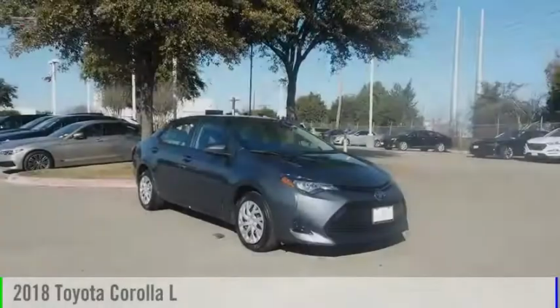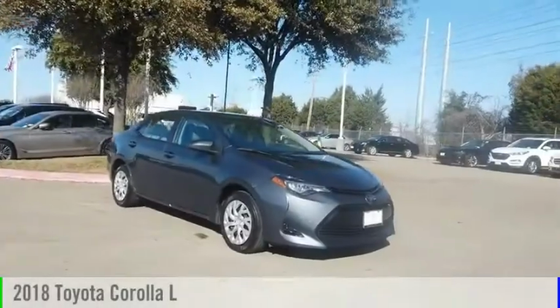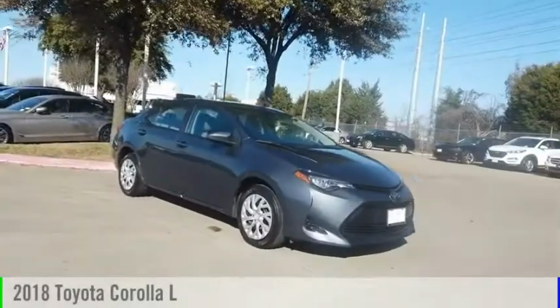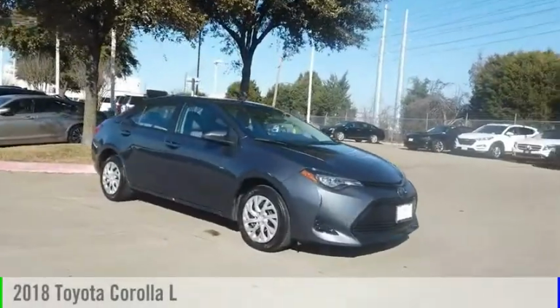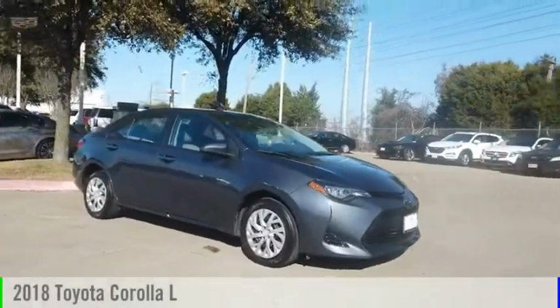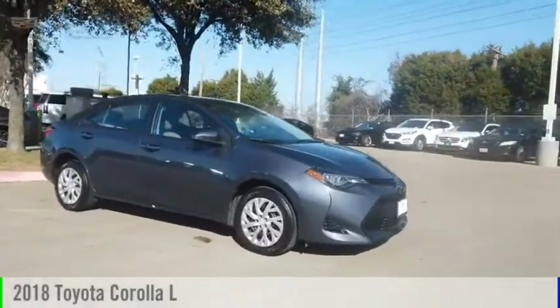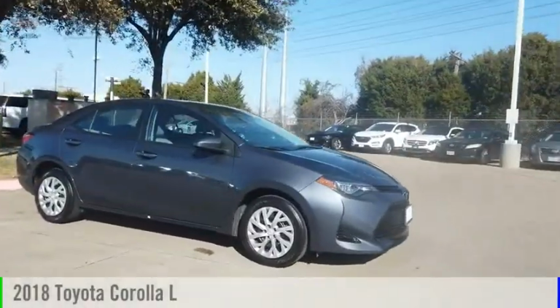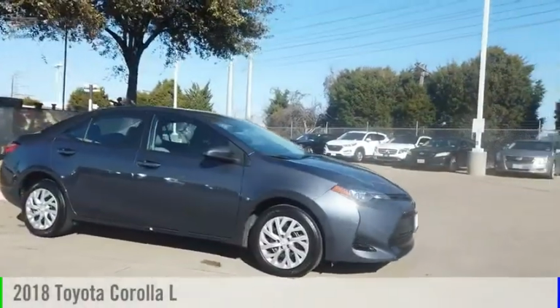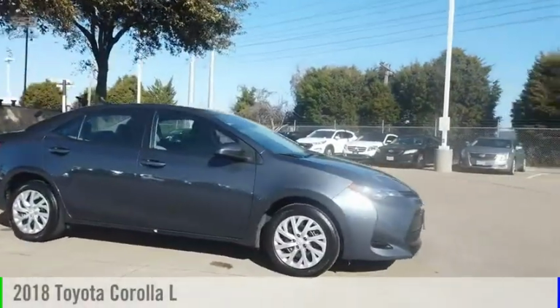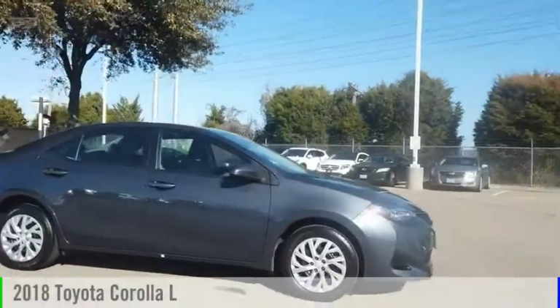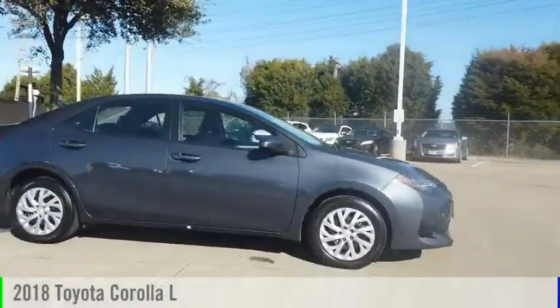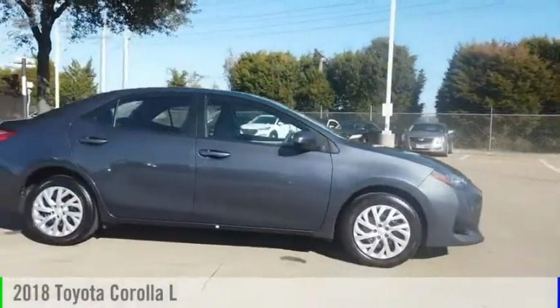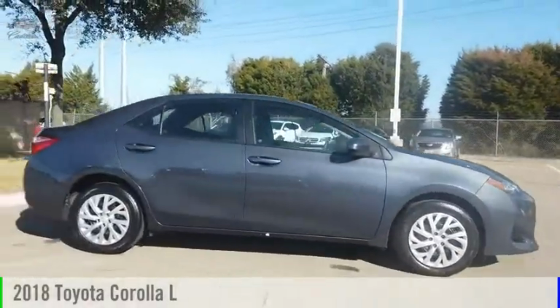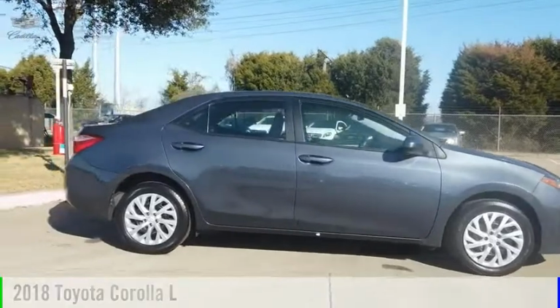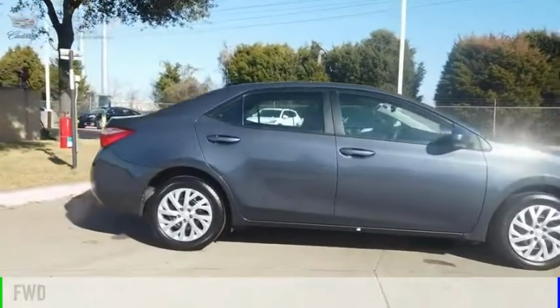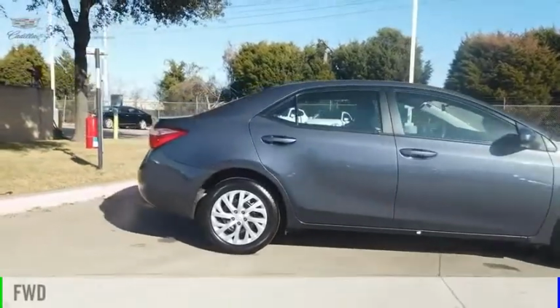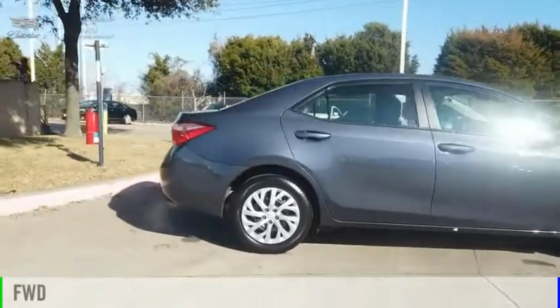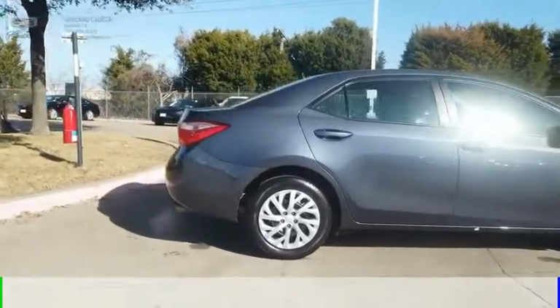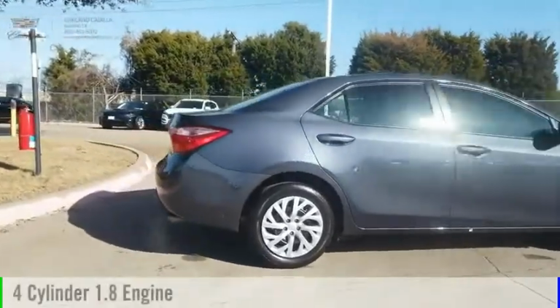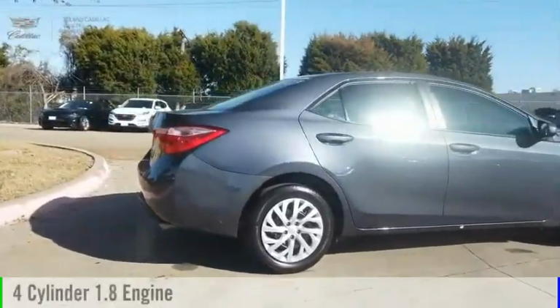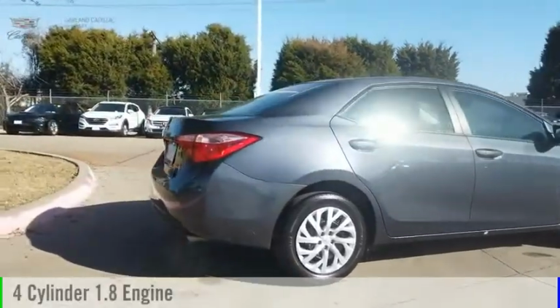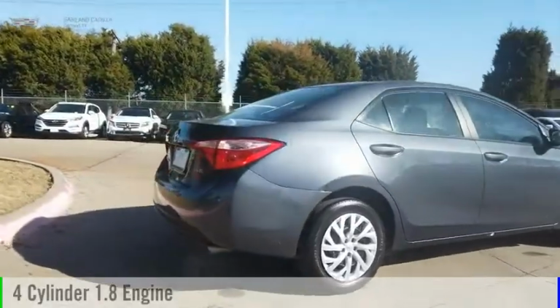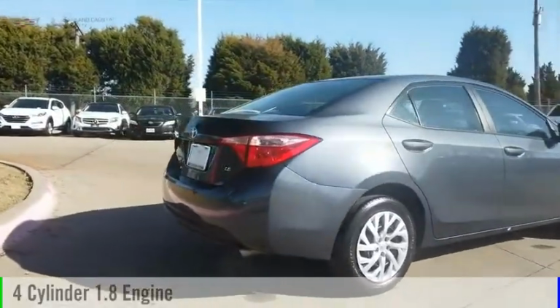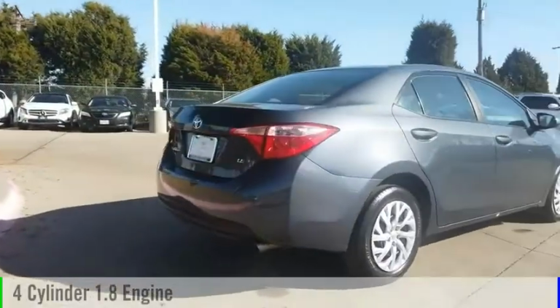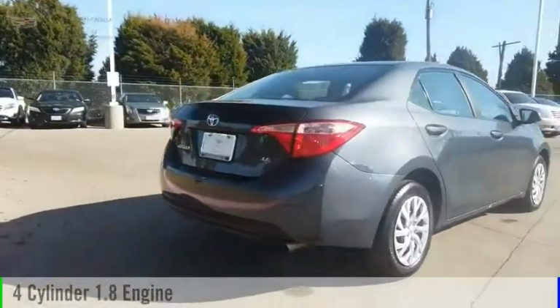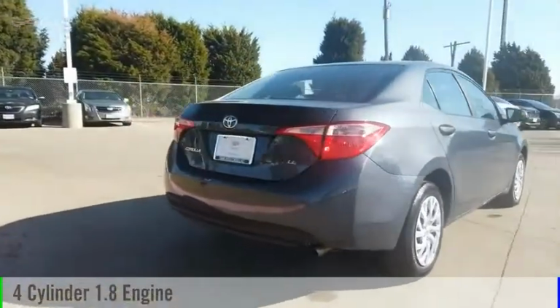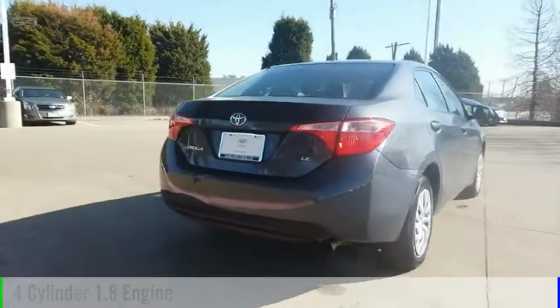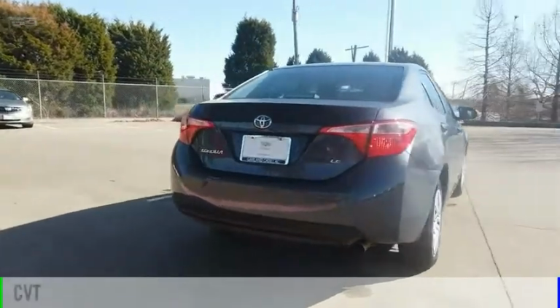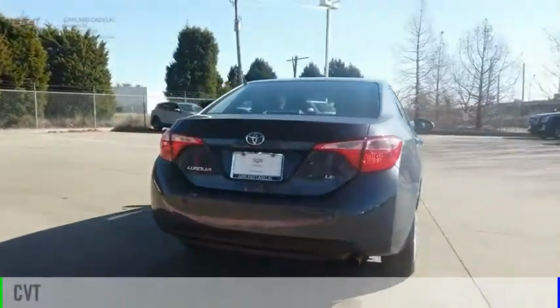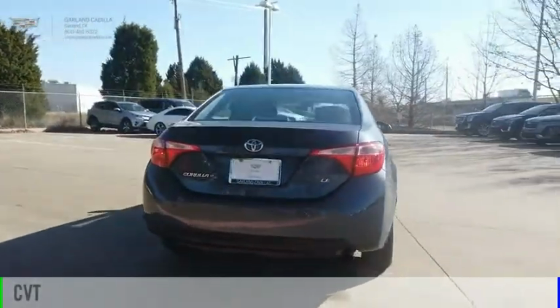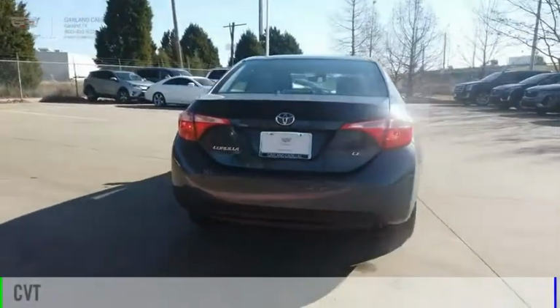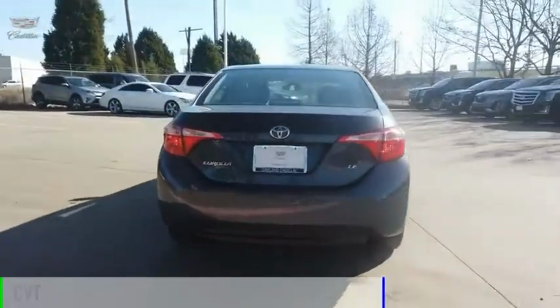Stop by and take a look at the 2018 Corolla. This vehicle is powered by a front-wheel drive four-cylinder 1.8 liter engine and comes with a continuously variable transmission.